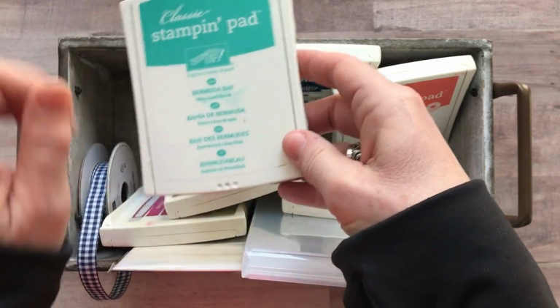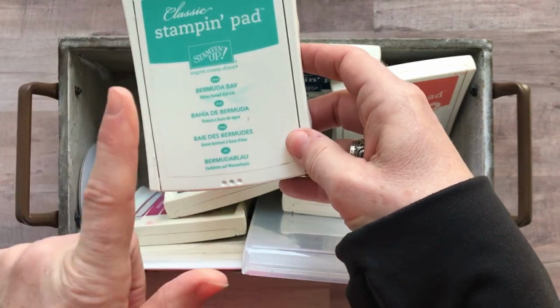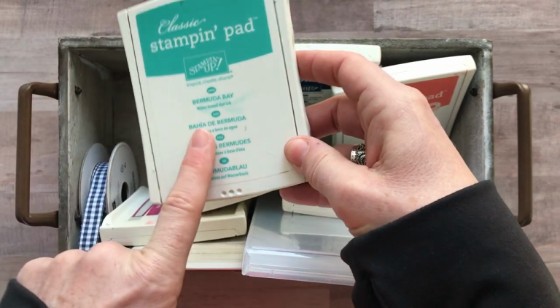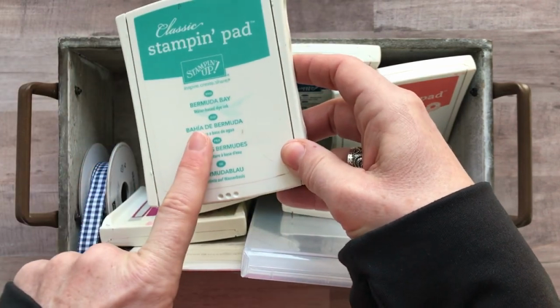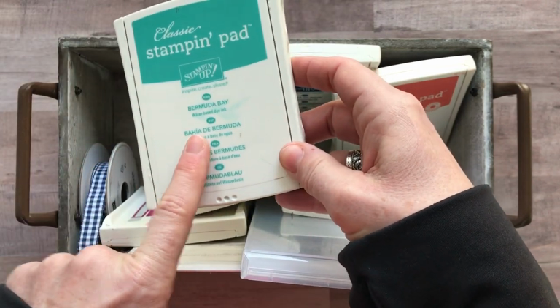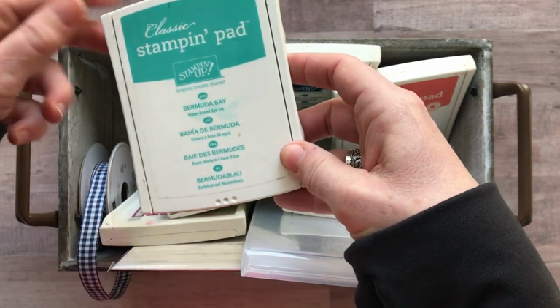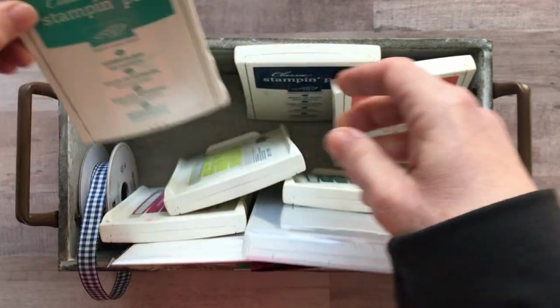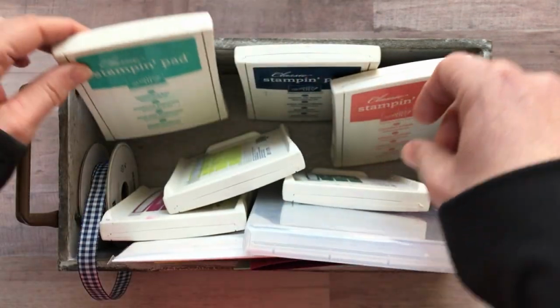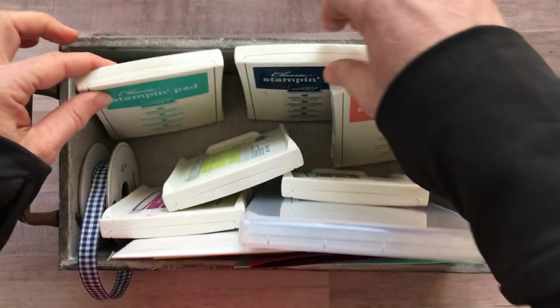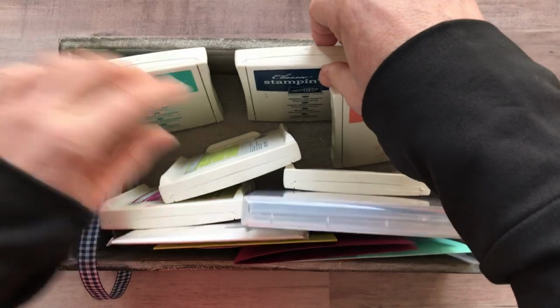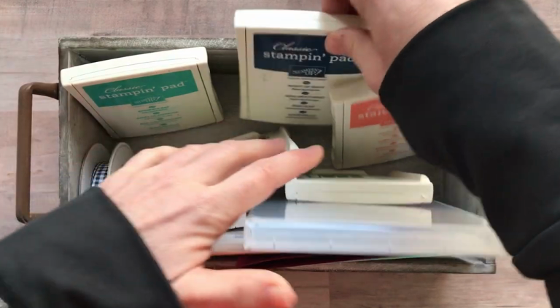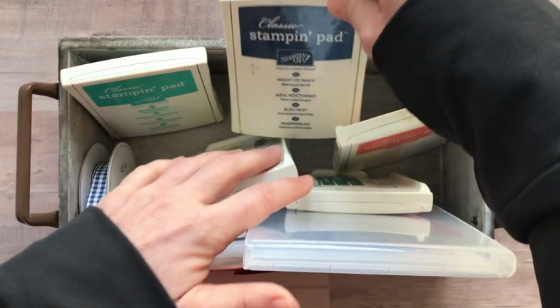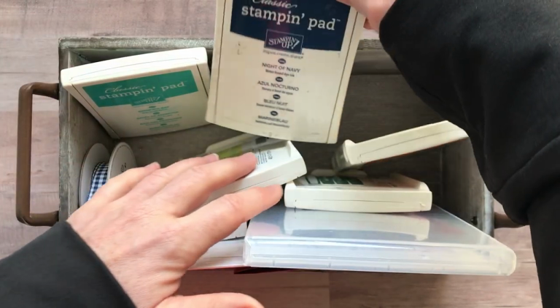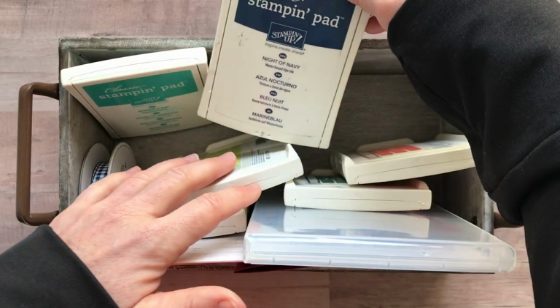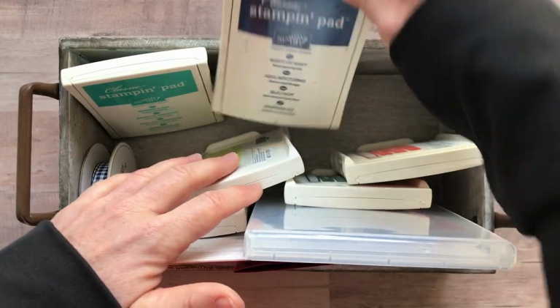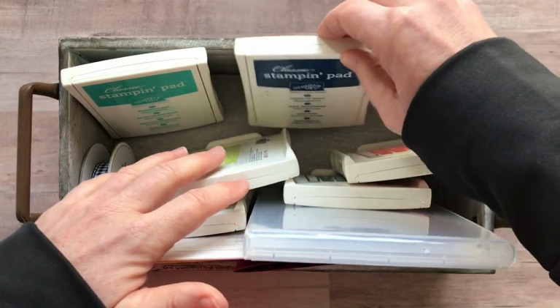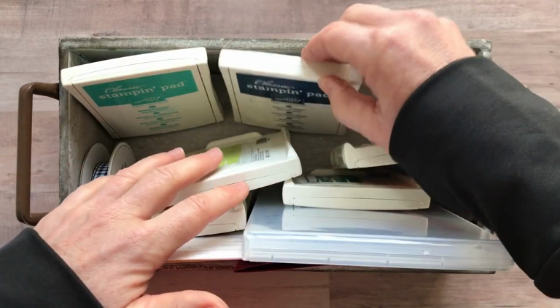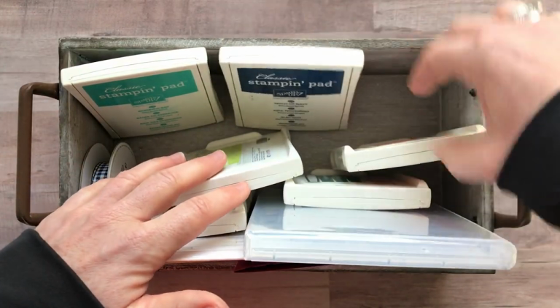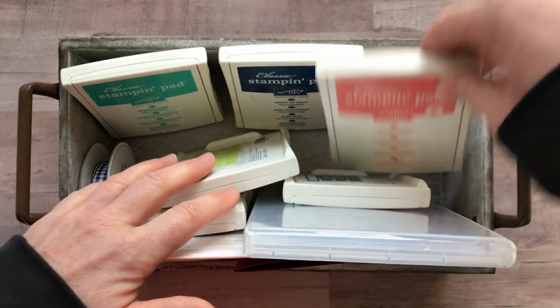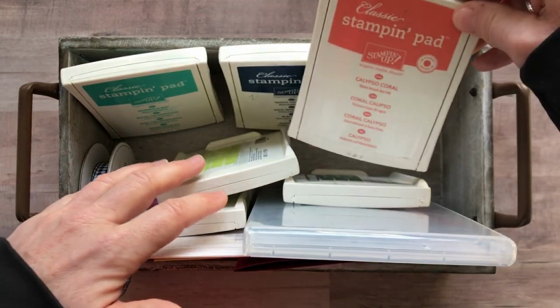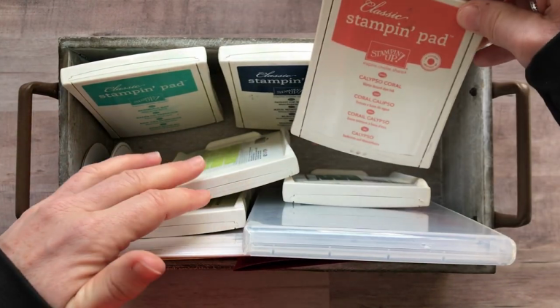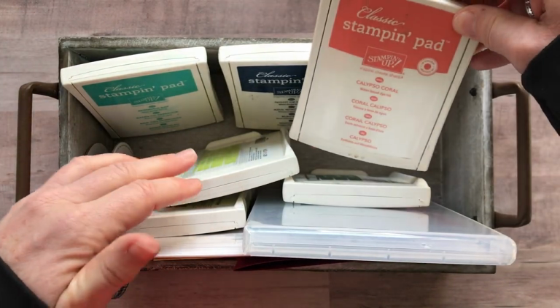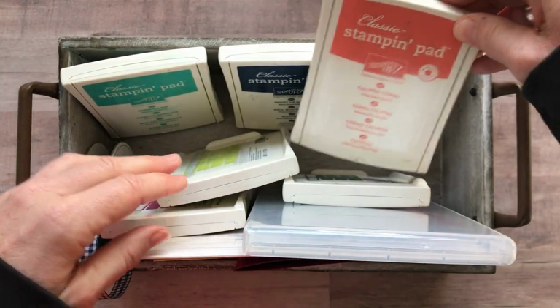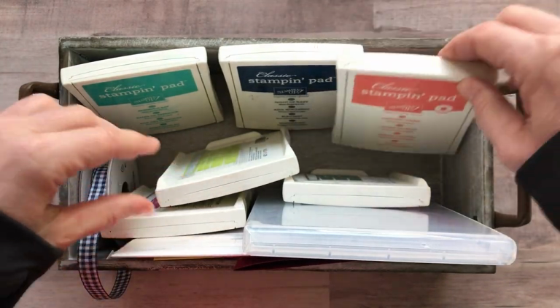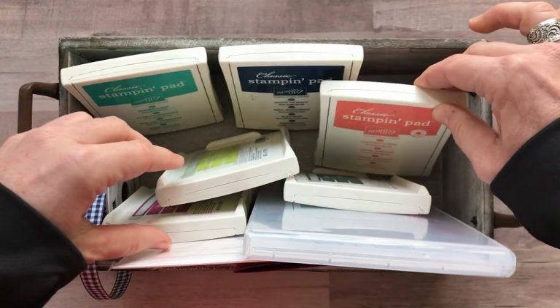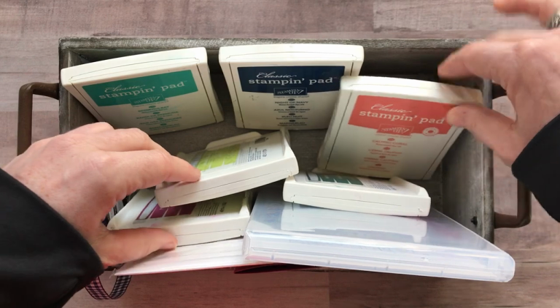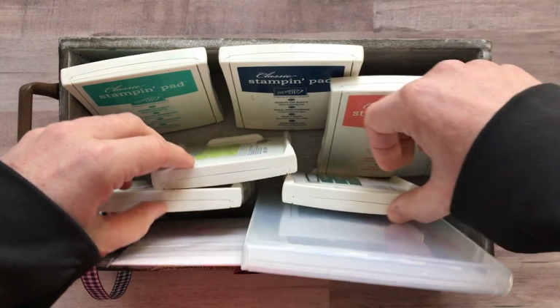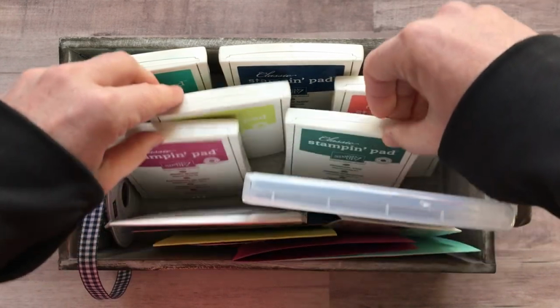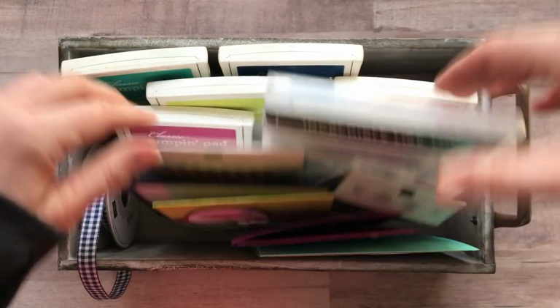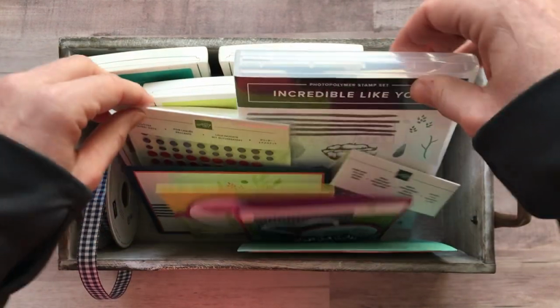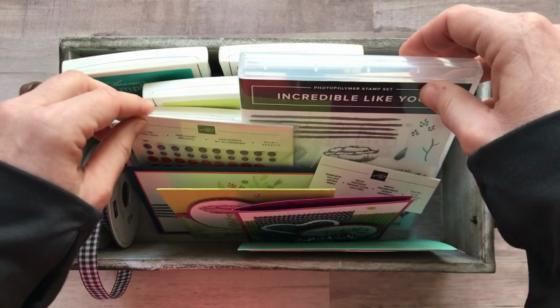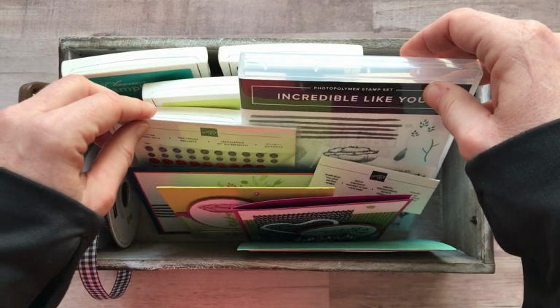In addition, you need a Bermuda Bay ink pad, a Night of Navy ink pad, and a Calypso Coral ink pad. Those are the six colors we're using on the projects.